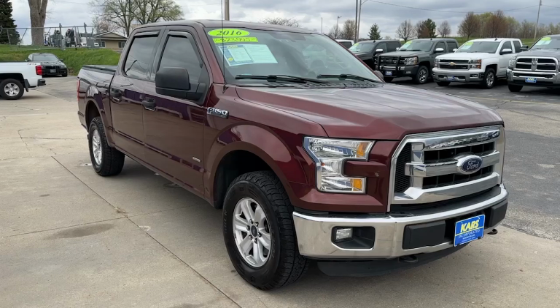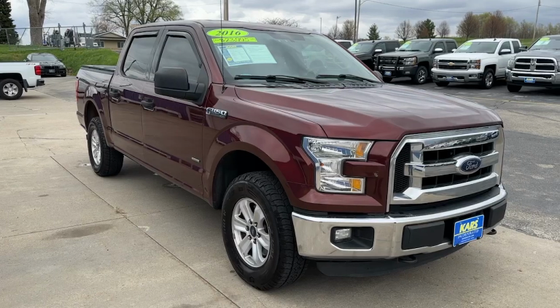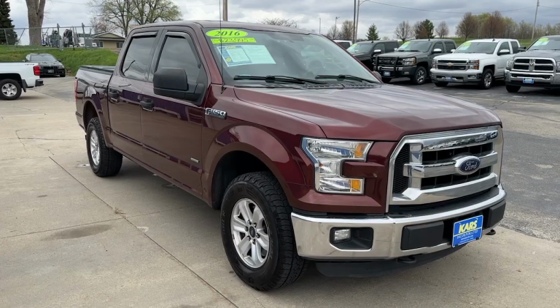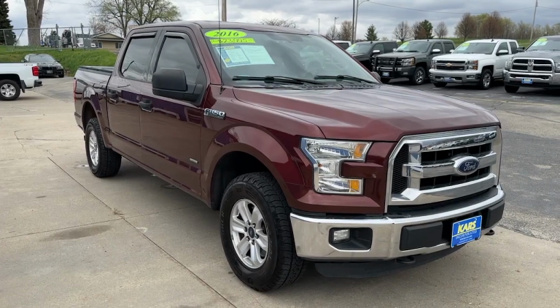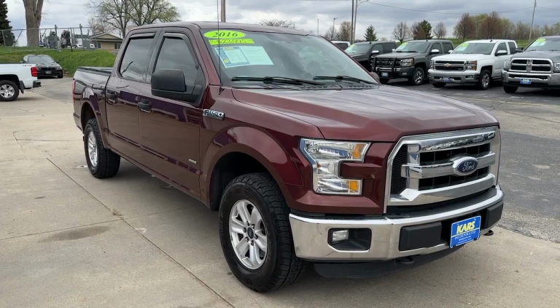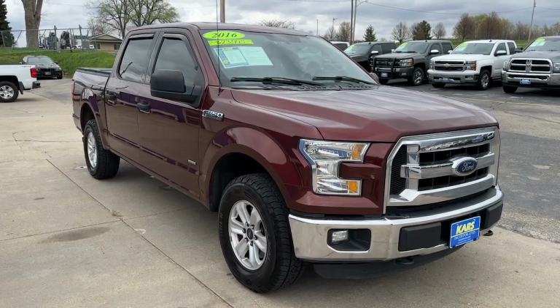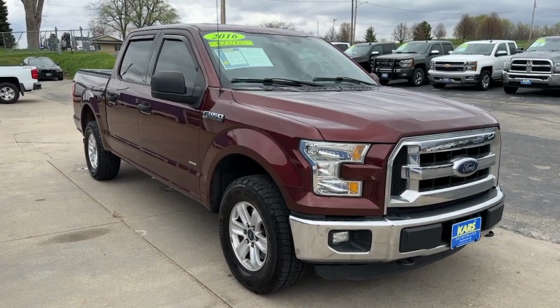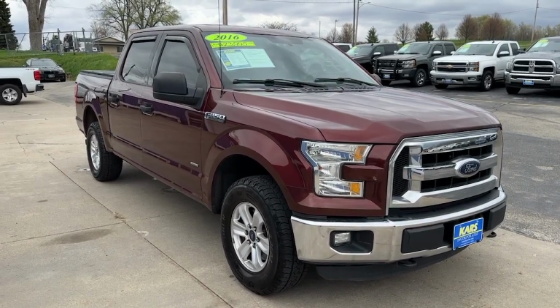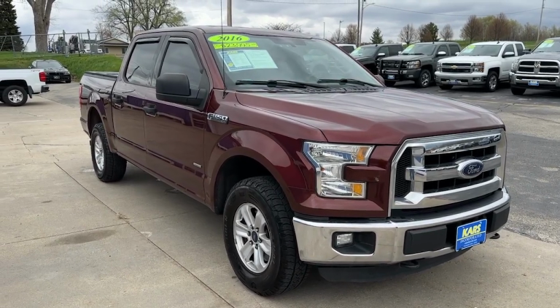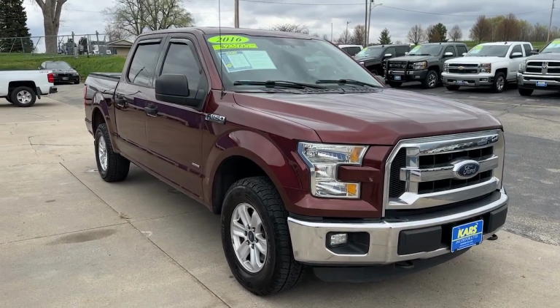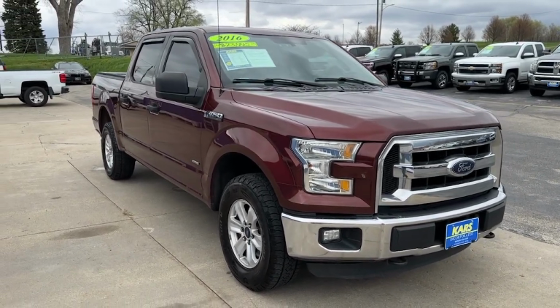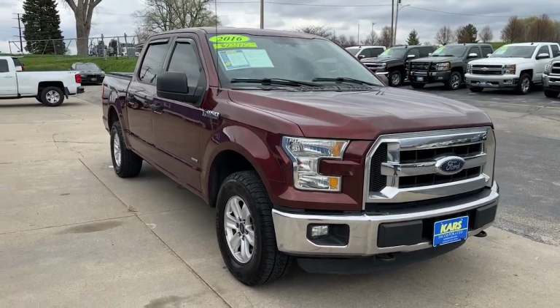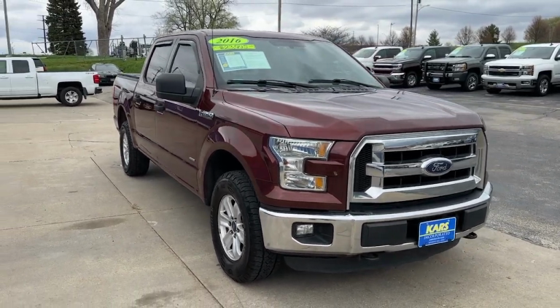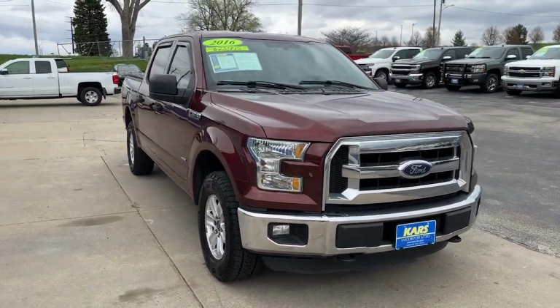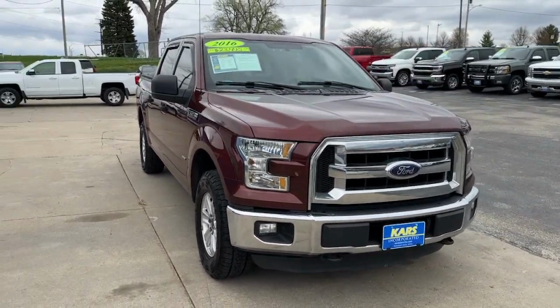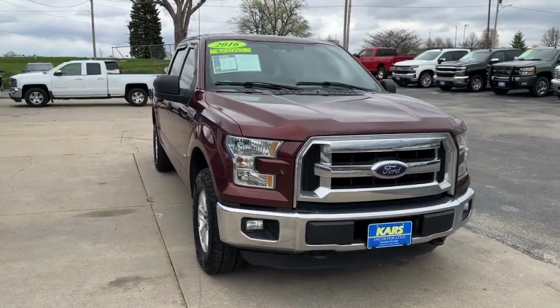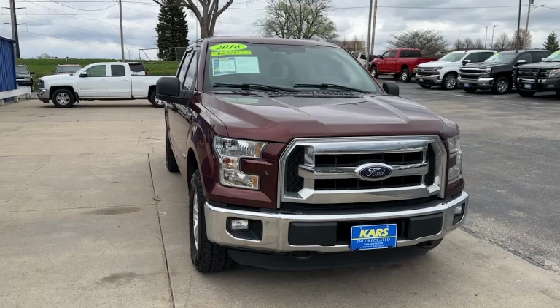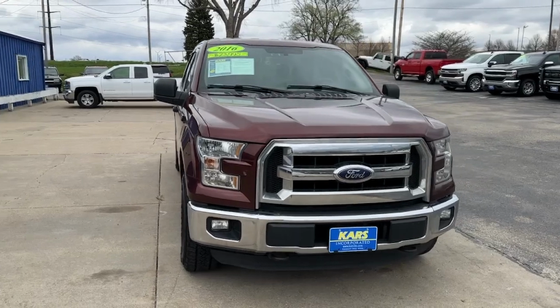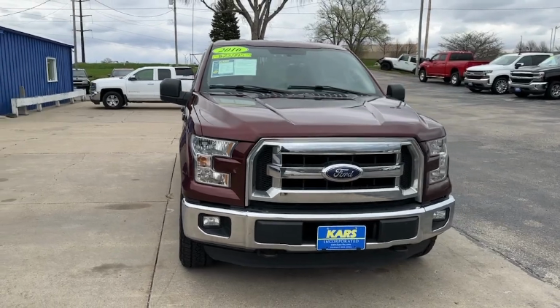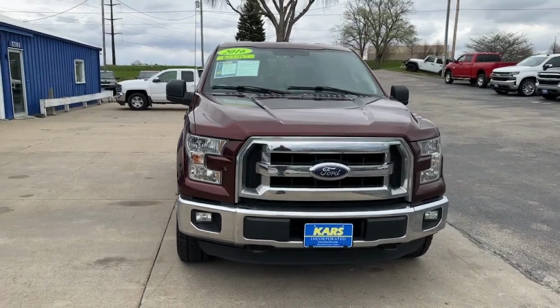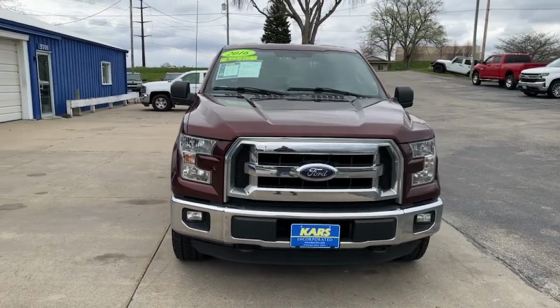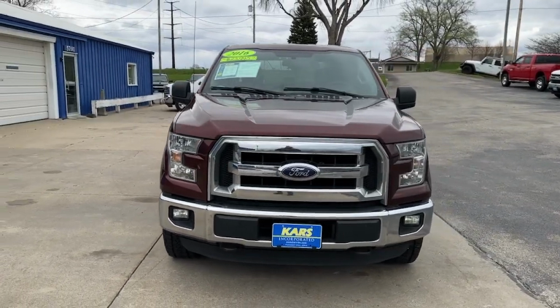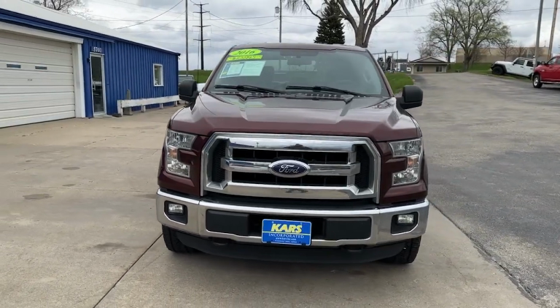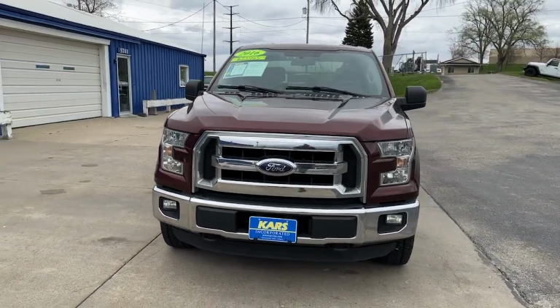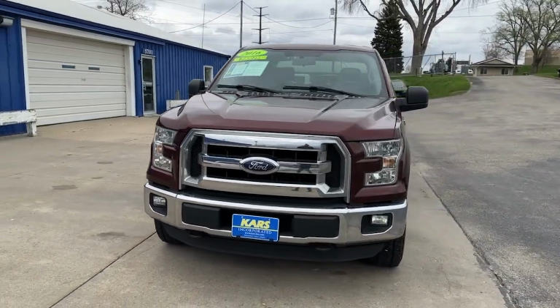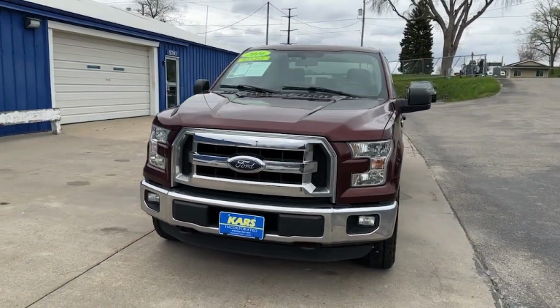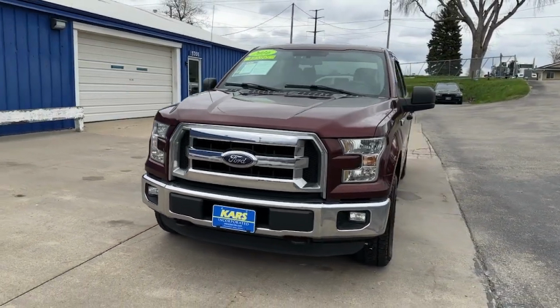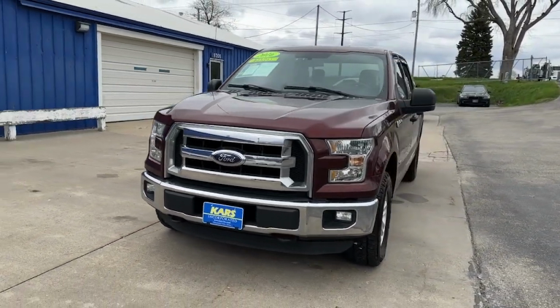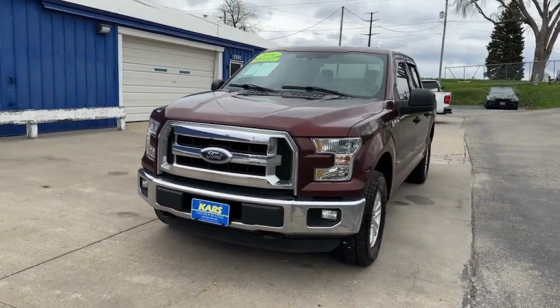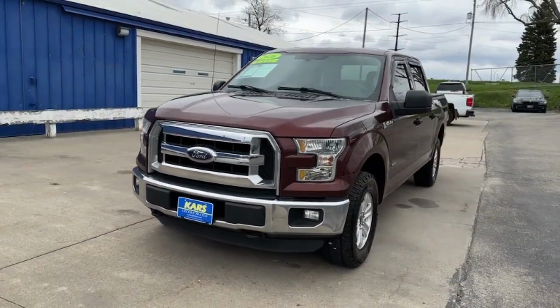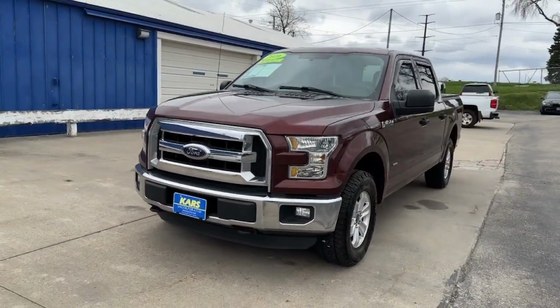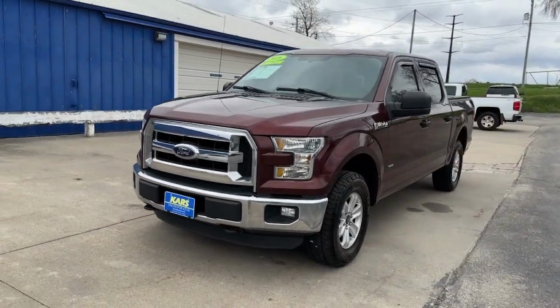Hop into the 2016 Ford F-150. With less than 120,000 miles on the odometer, this vehicle provides excellent value.